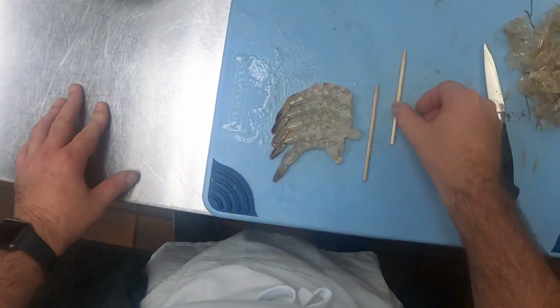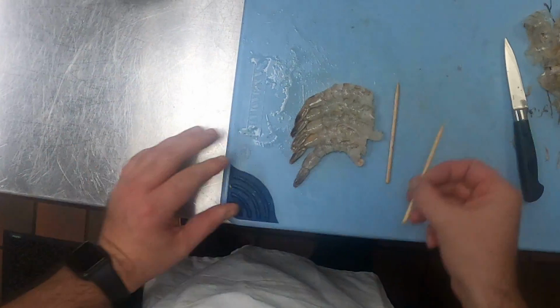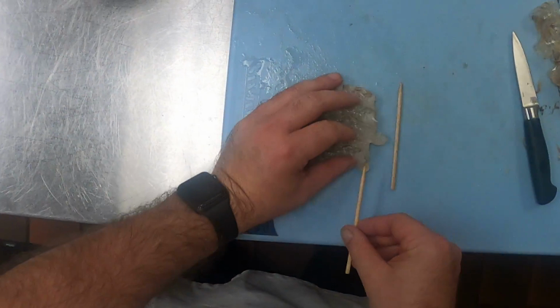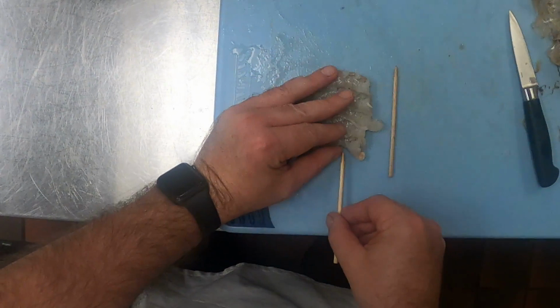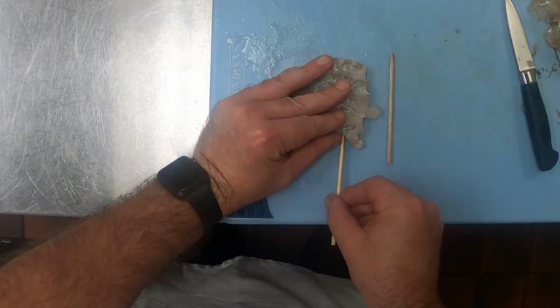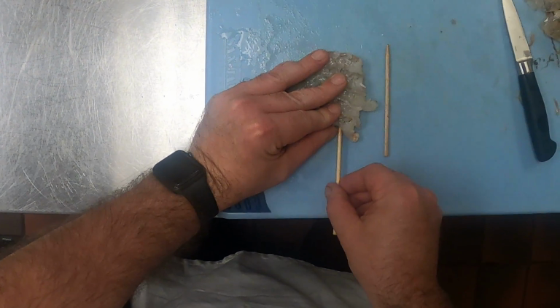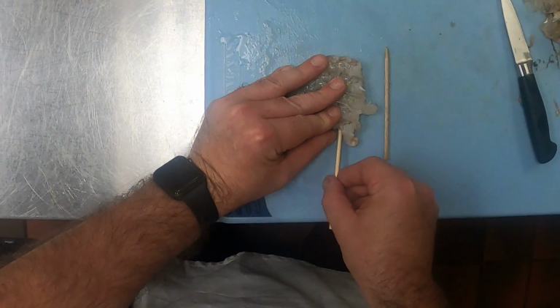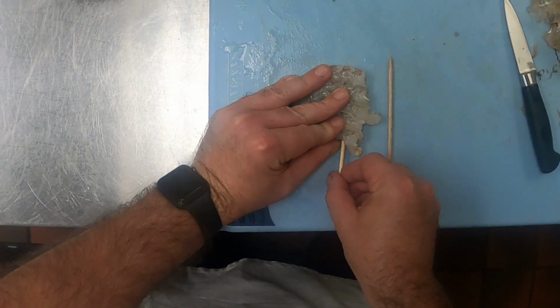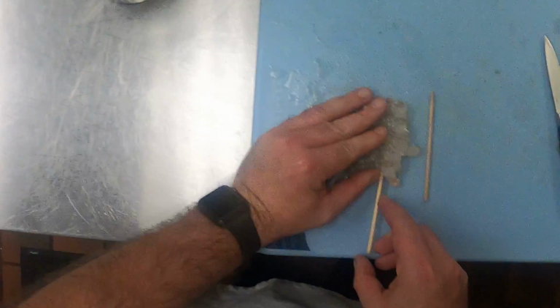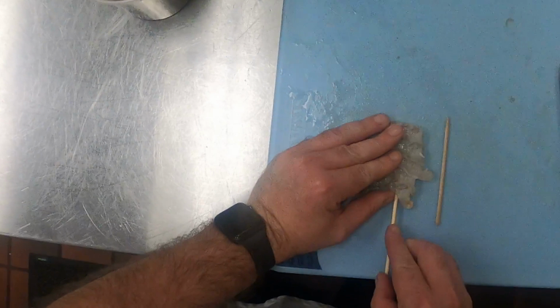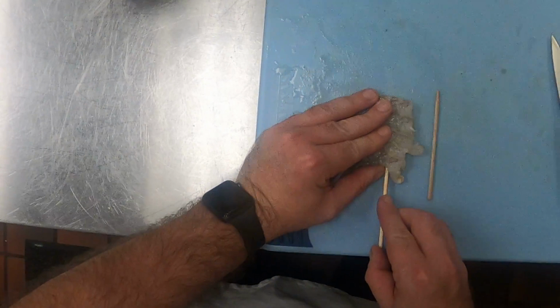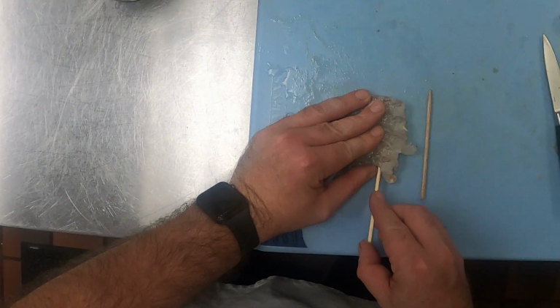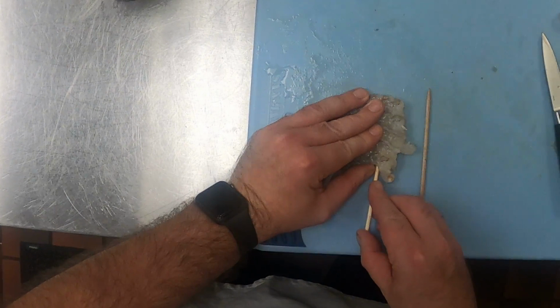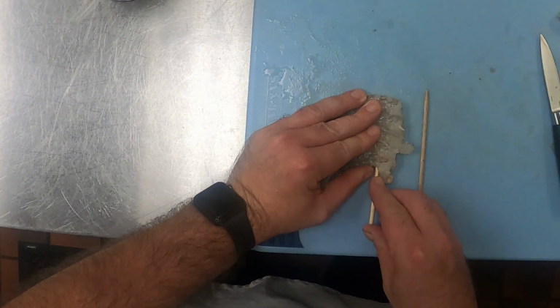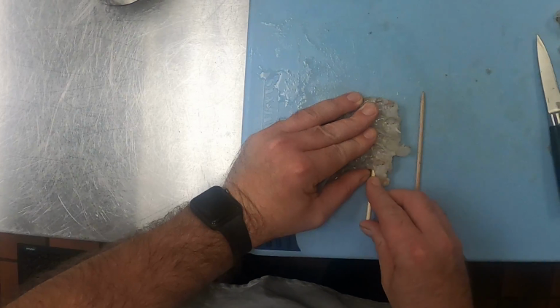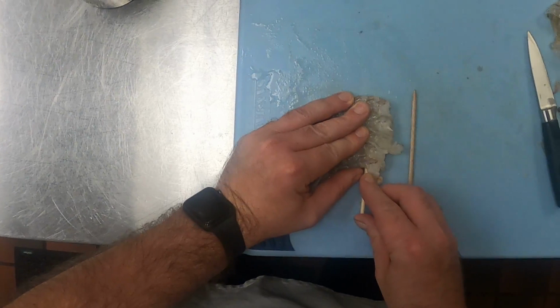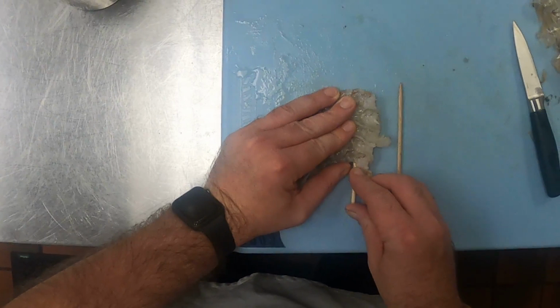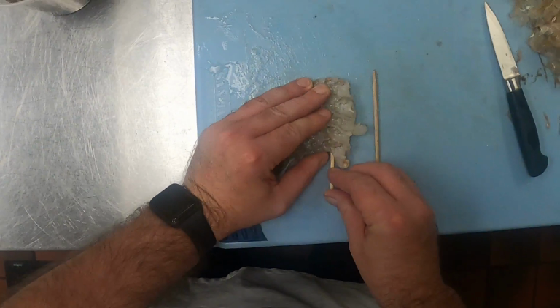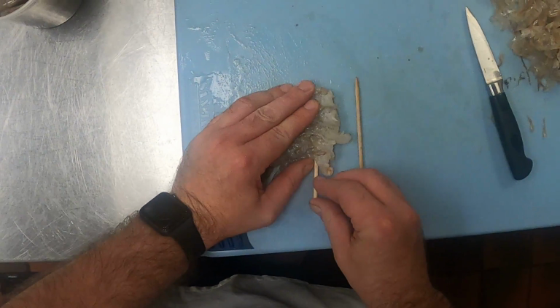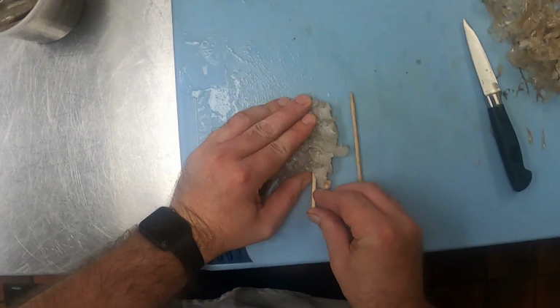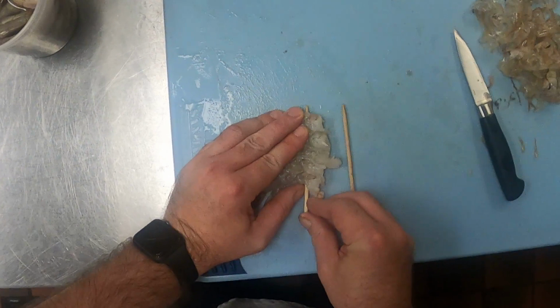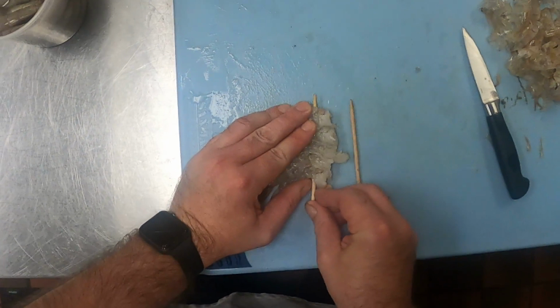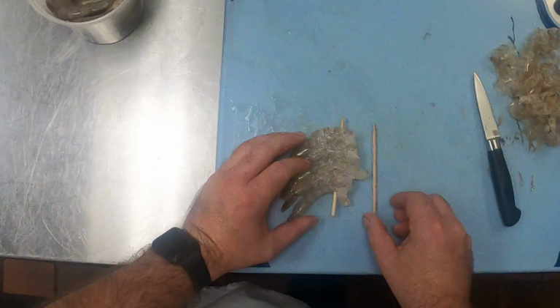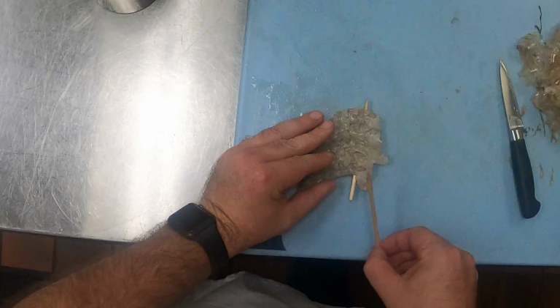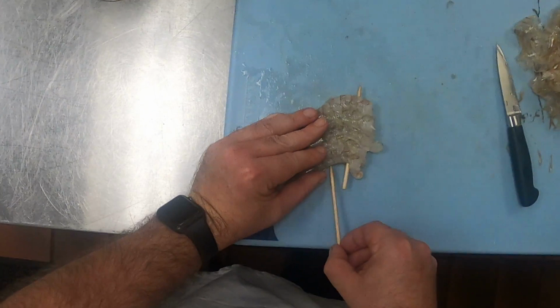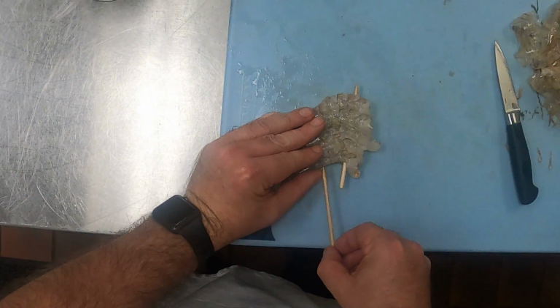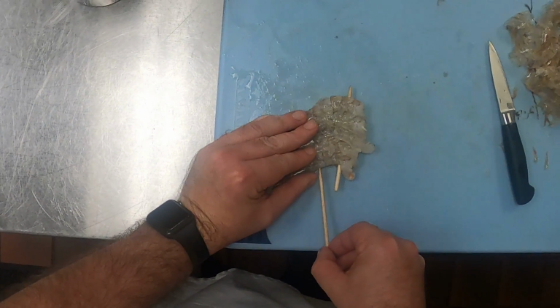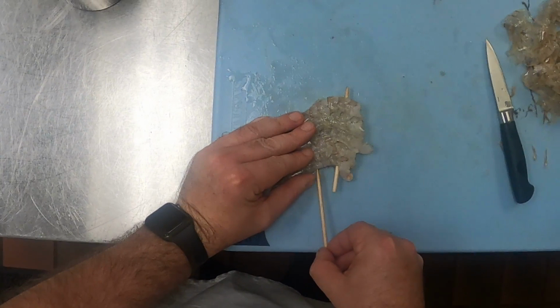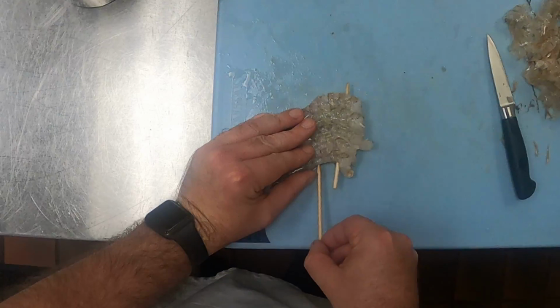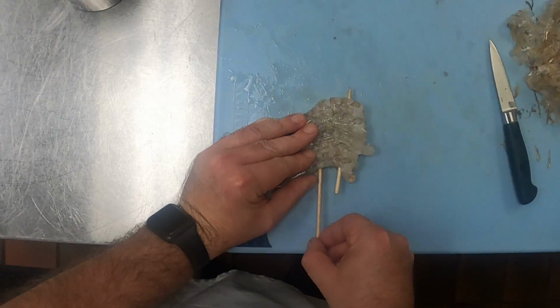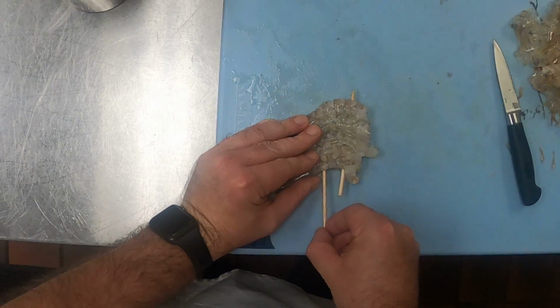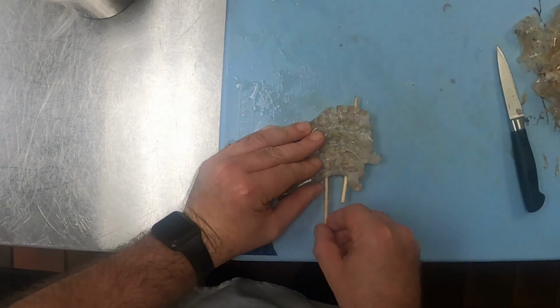To skewer the shrimp, take your skewers — these have been soaking in water. Hot water will actually get them soaking a little bit faster. That's just gonna help them not burn on the grill.